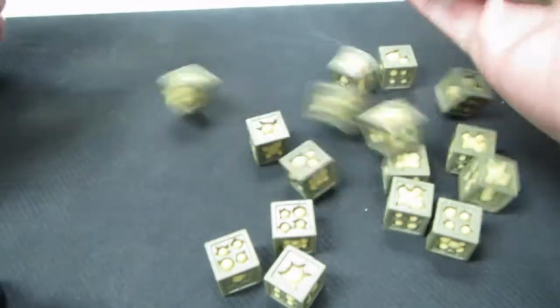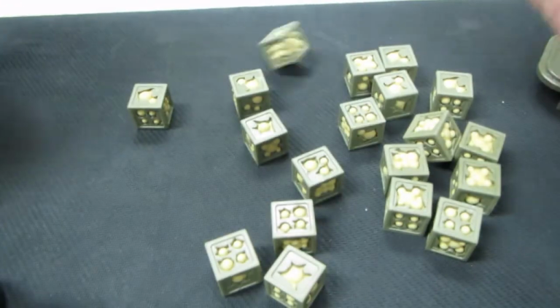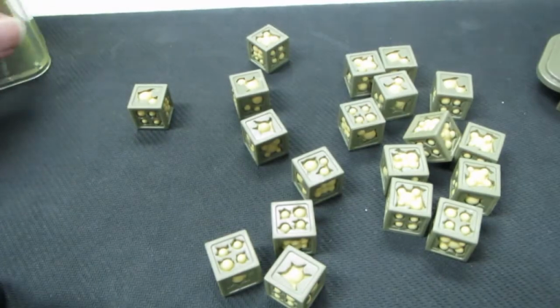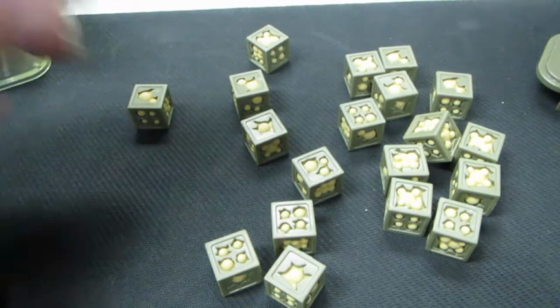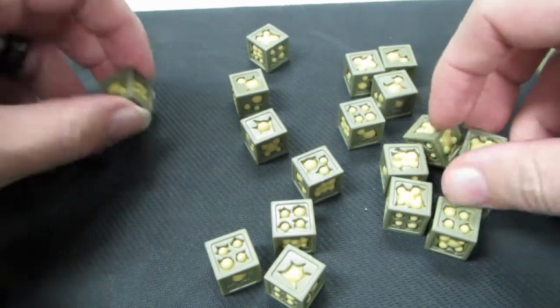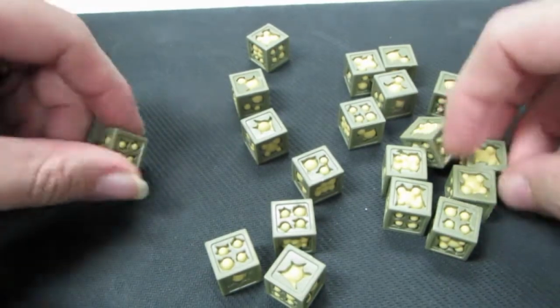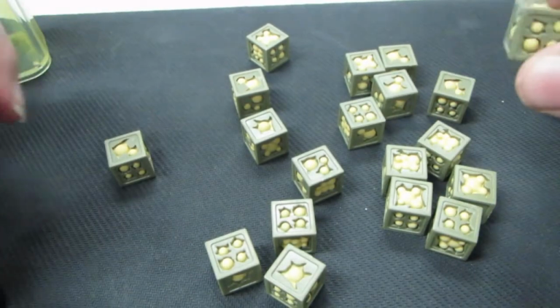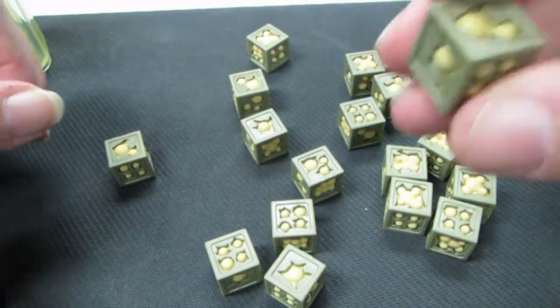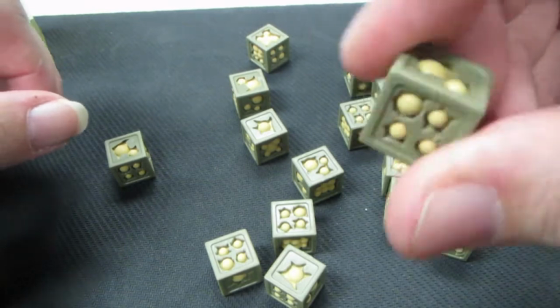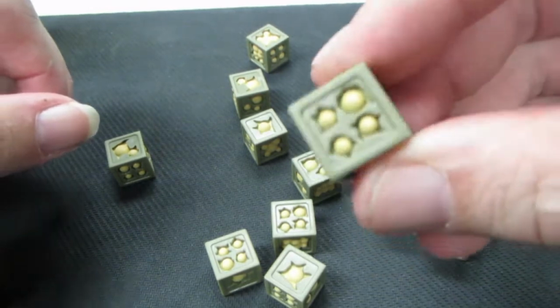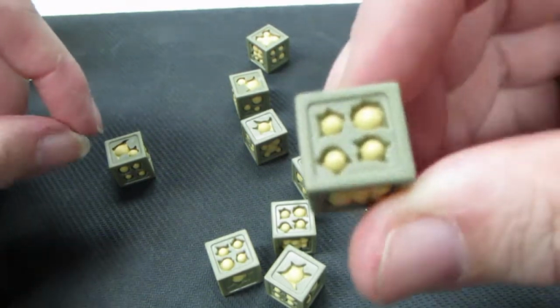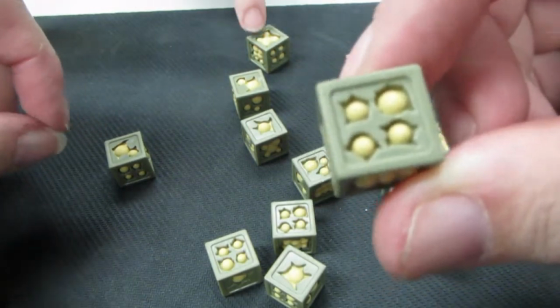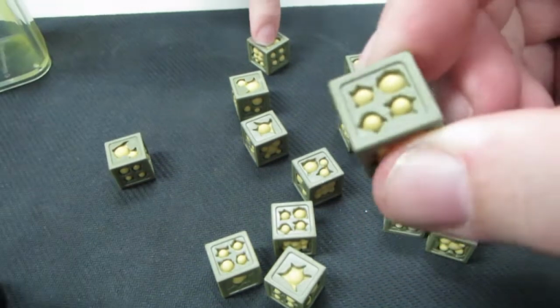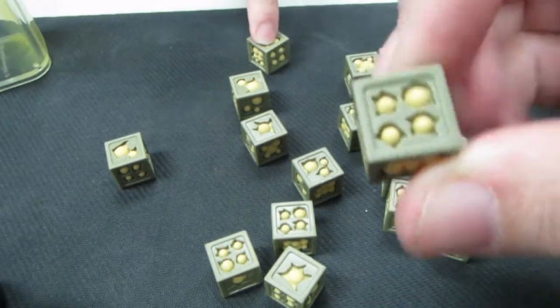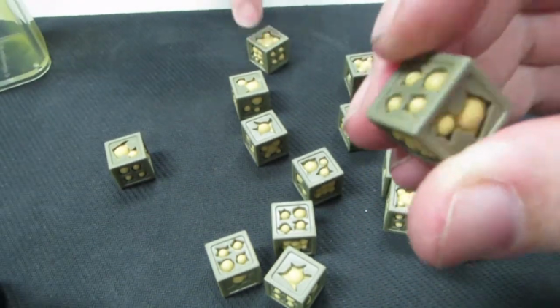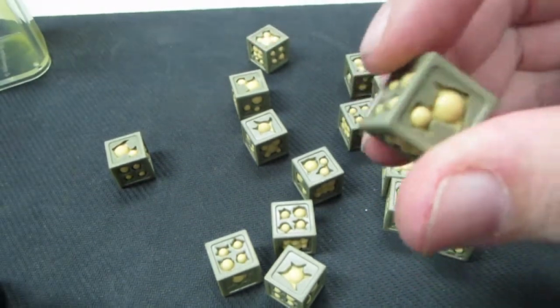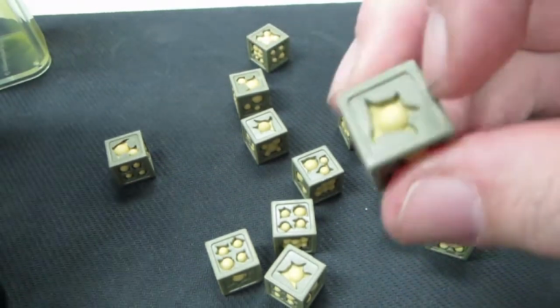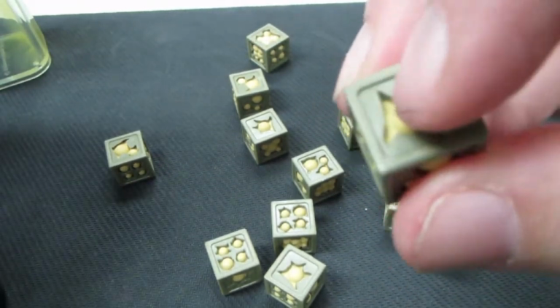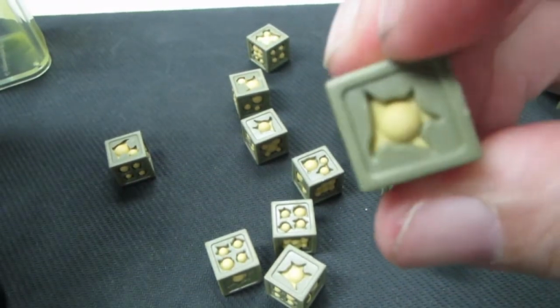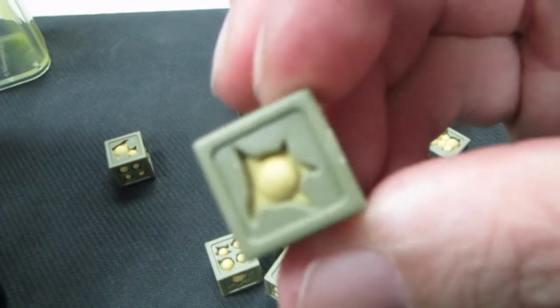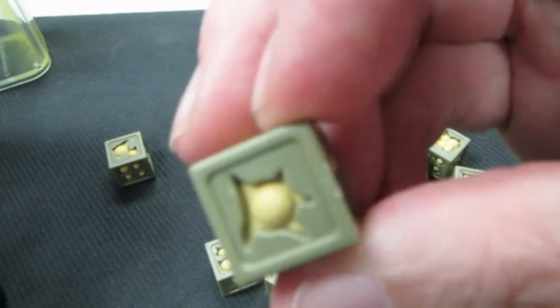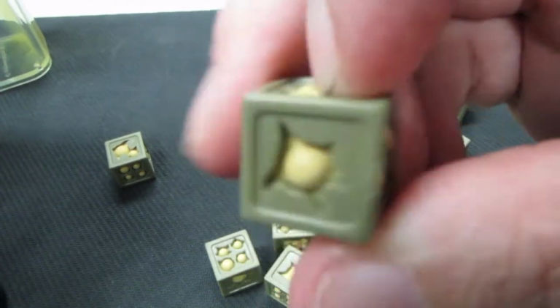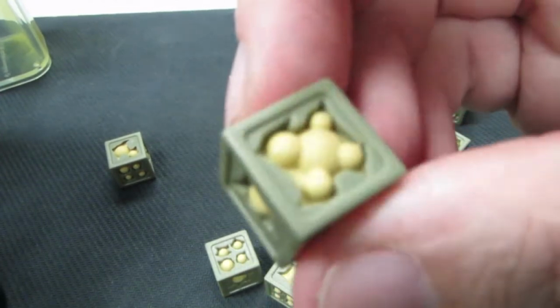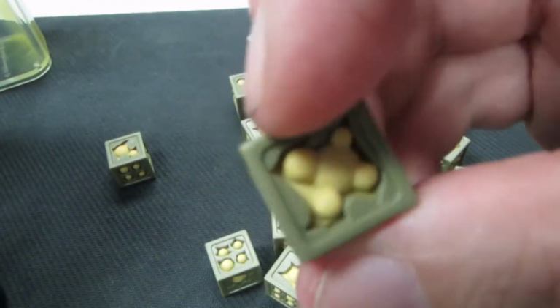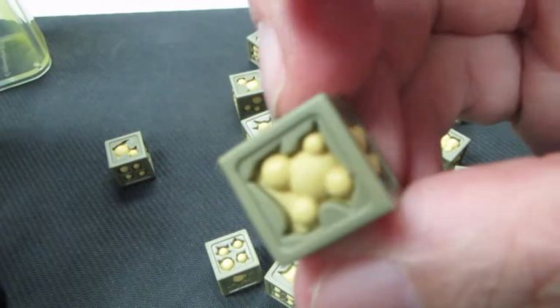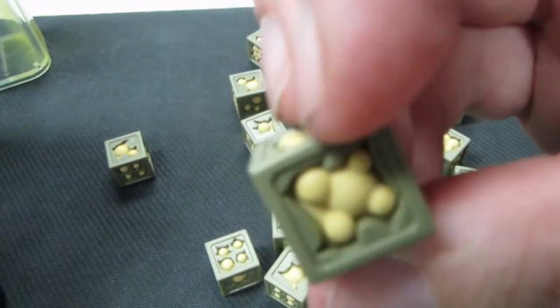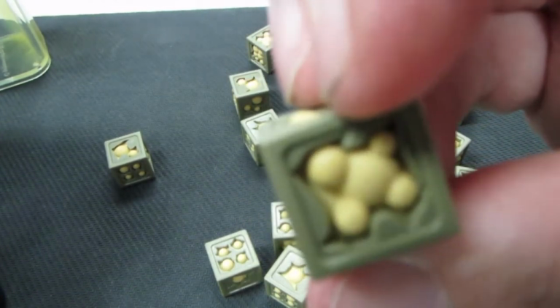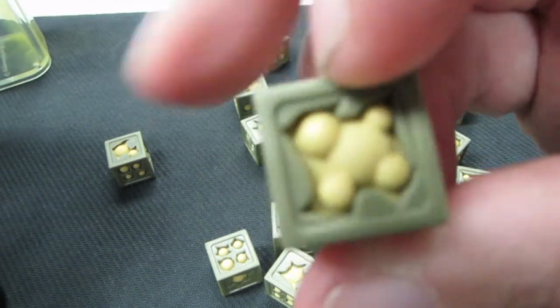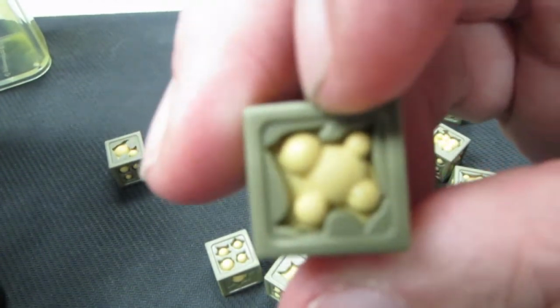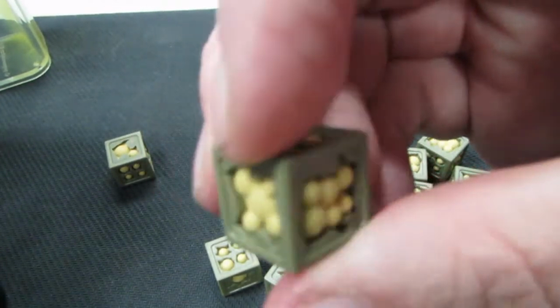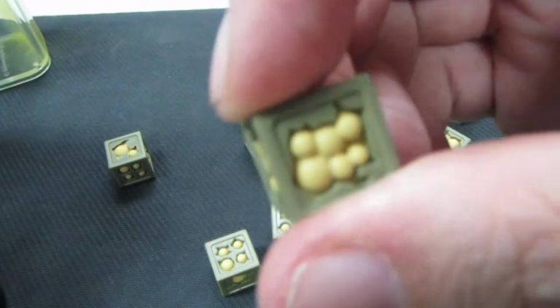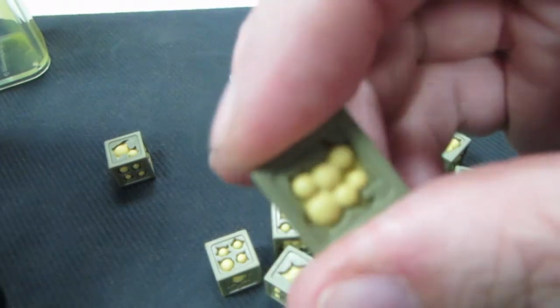If you can hear that, those do not sound like regular dice. And they are a much softer plastic shell. And if you can see, they all have little pustules to represent Nurgle's decay and such.